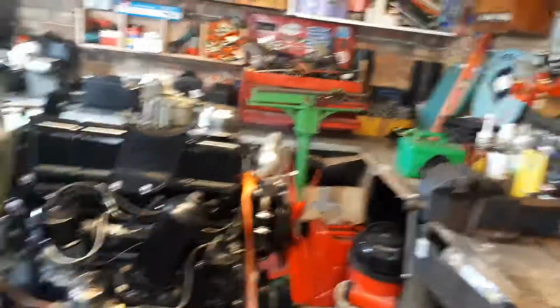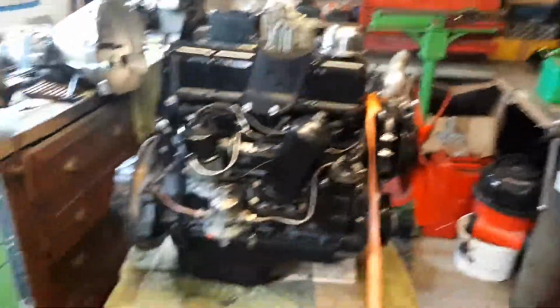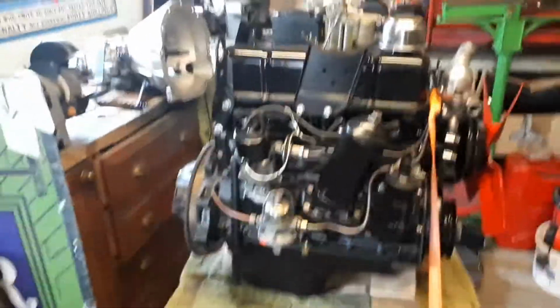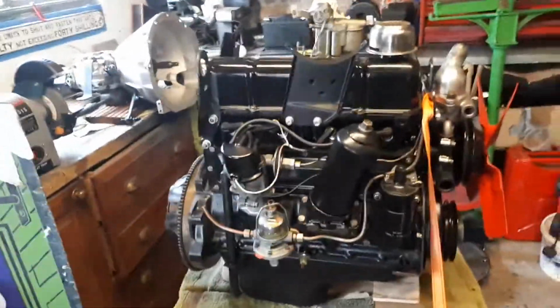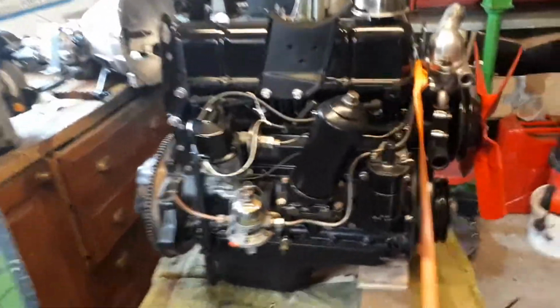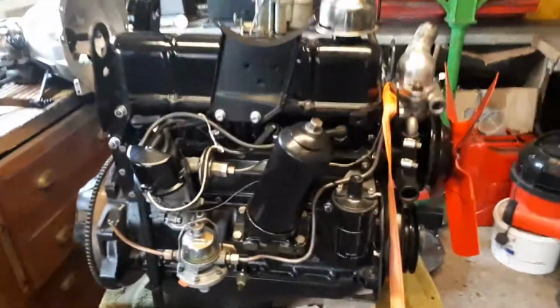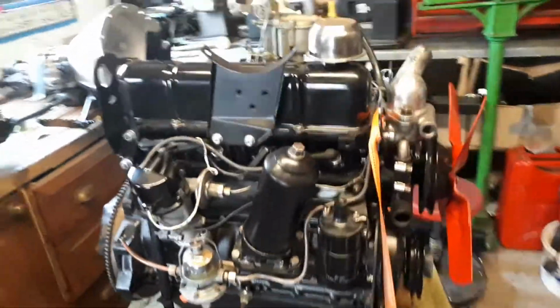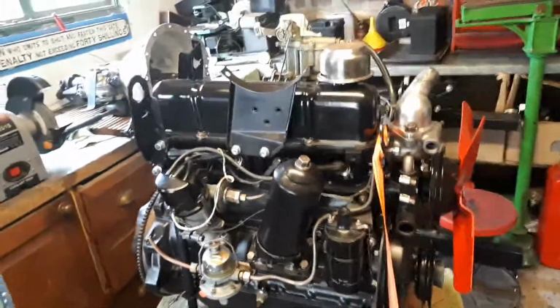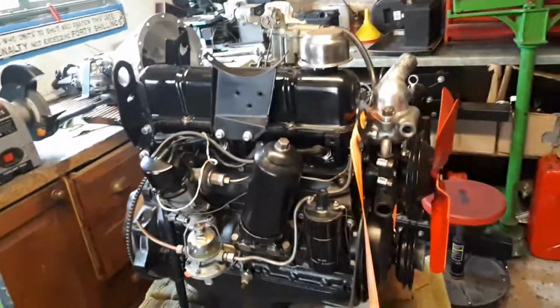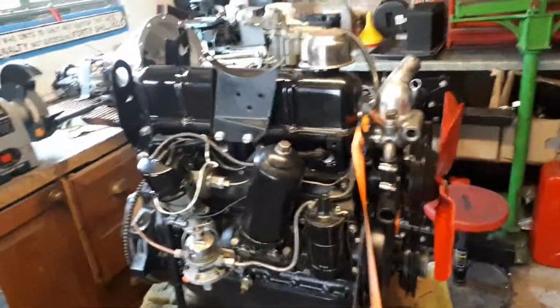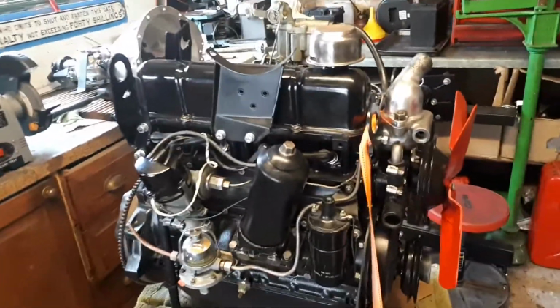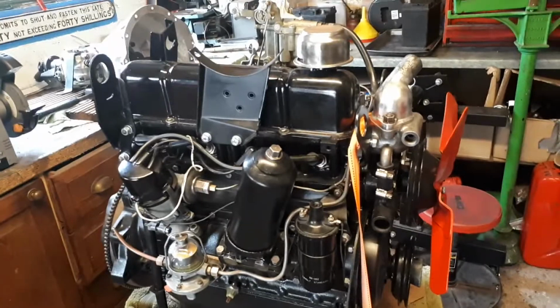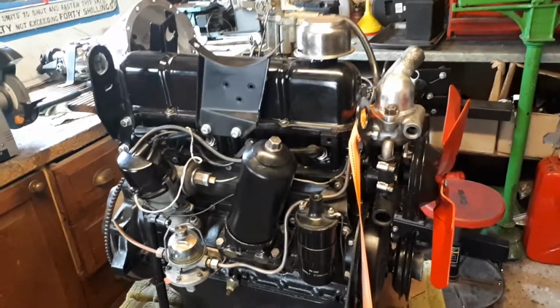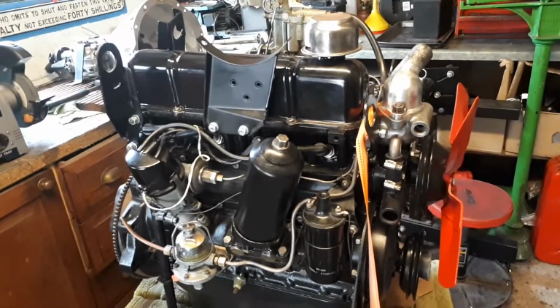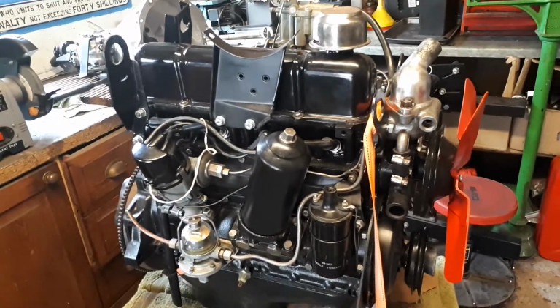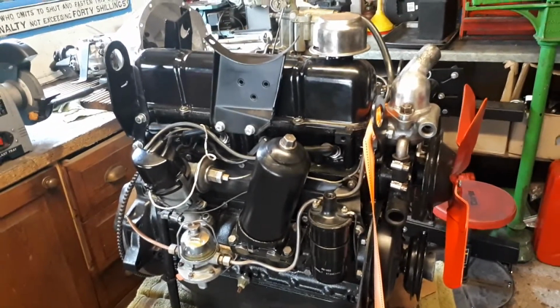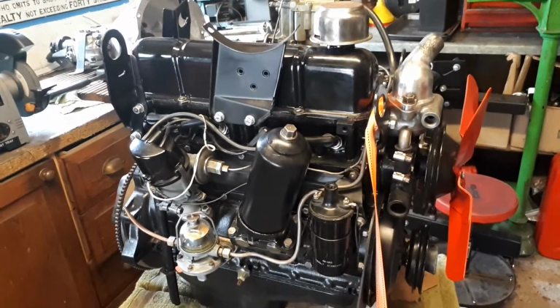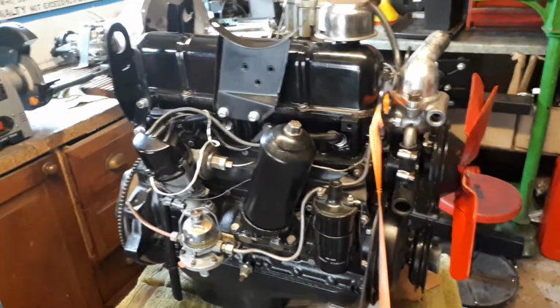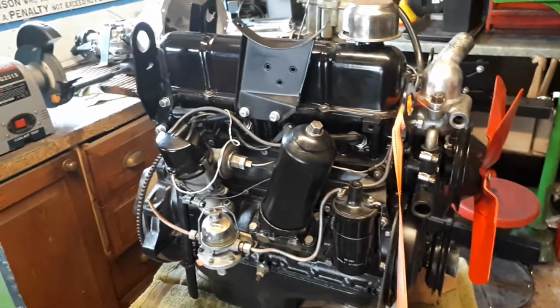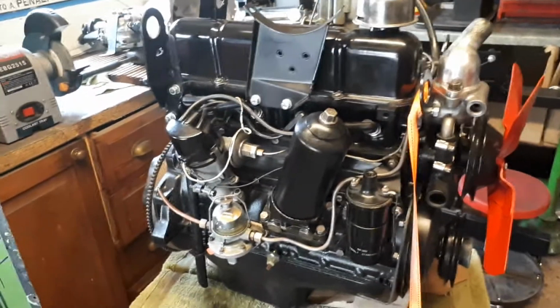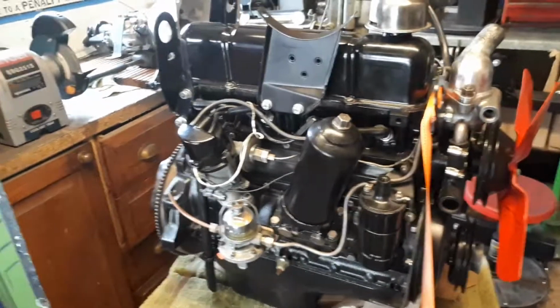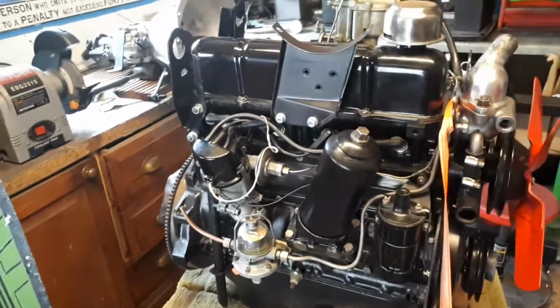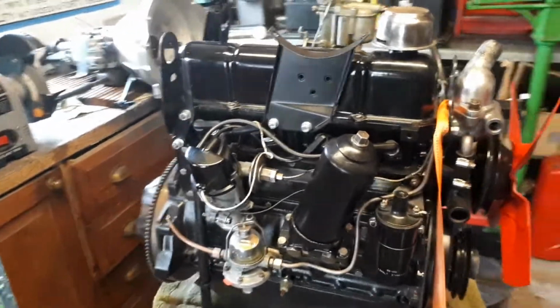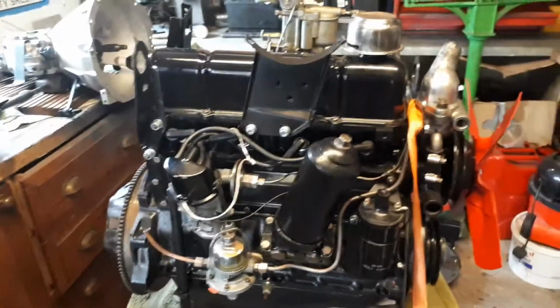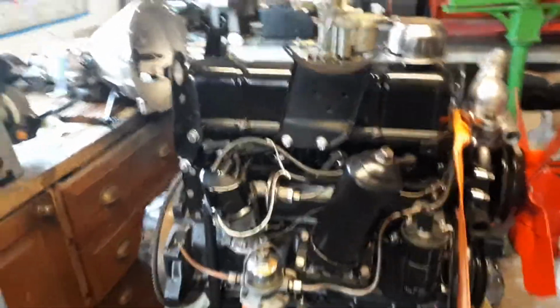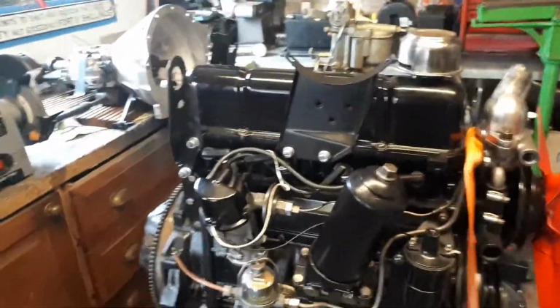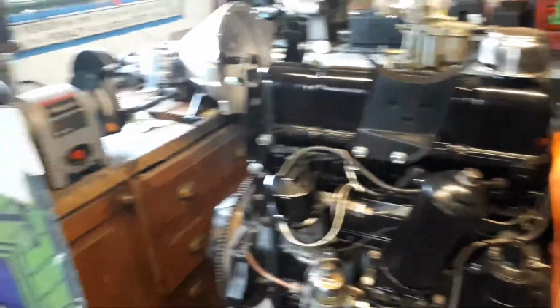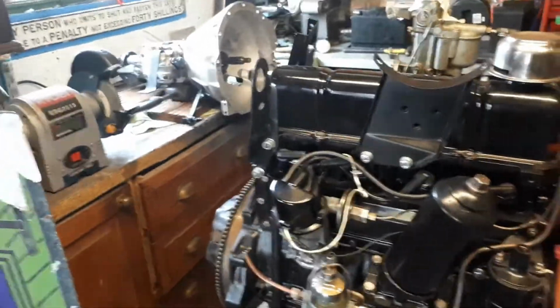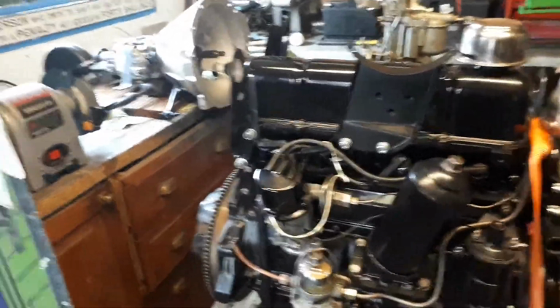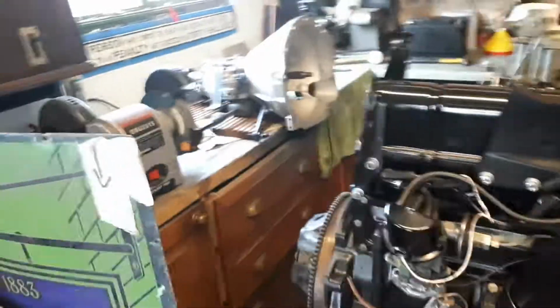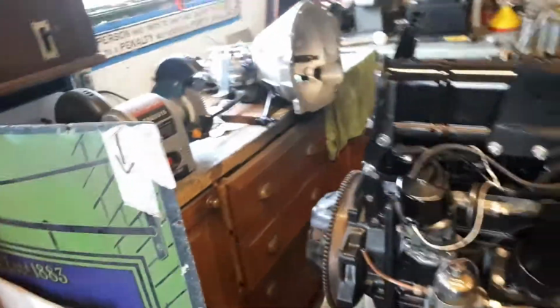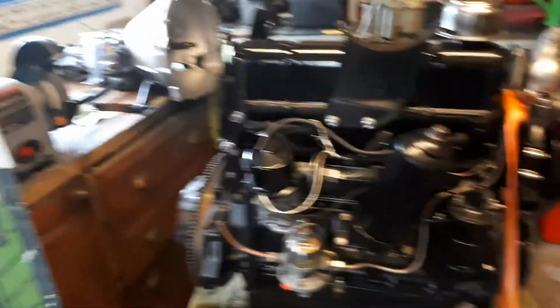Good morning everyone. Hillman Minx 1955, 1390 engine rebuild — done and completed. In fact it was done and completed some time ago; I just haven't got around to putting it back in the car yet.